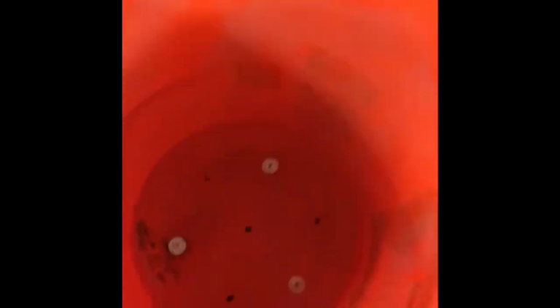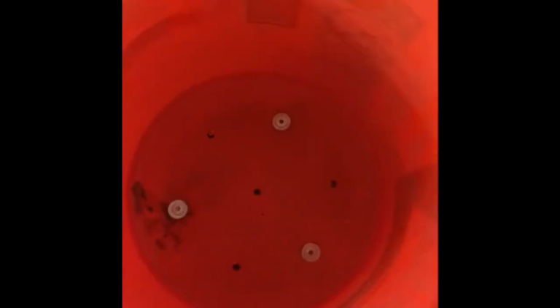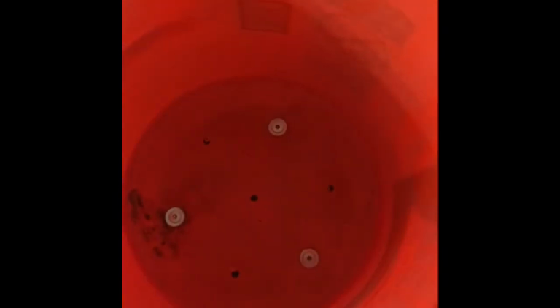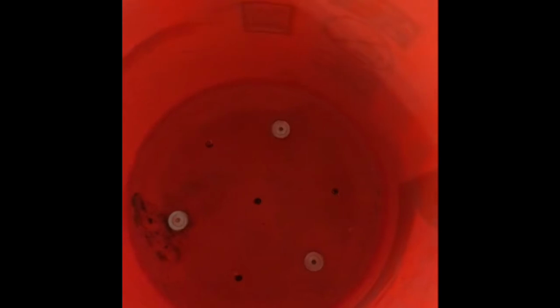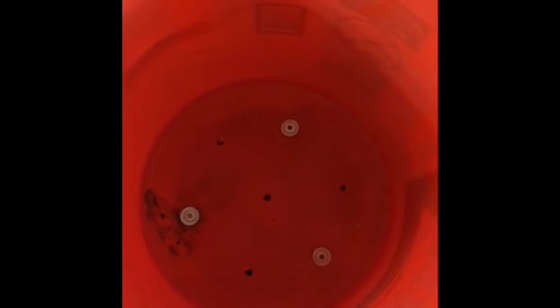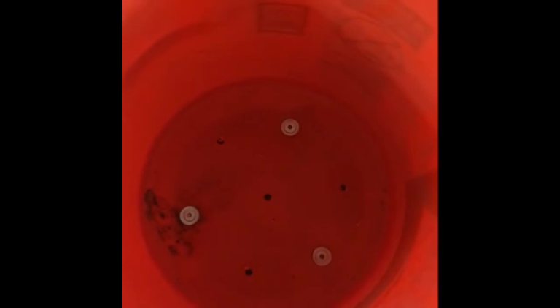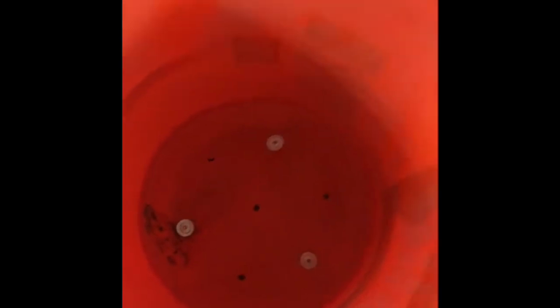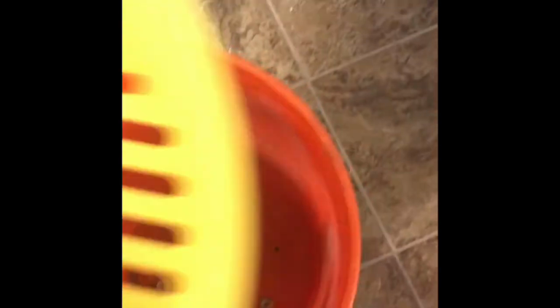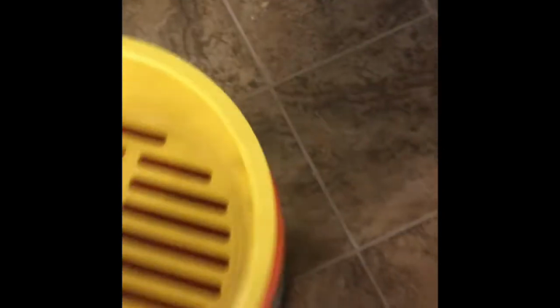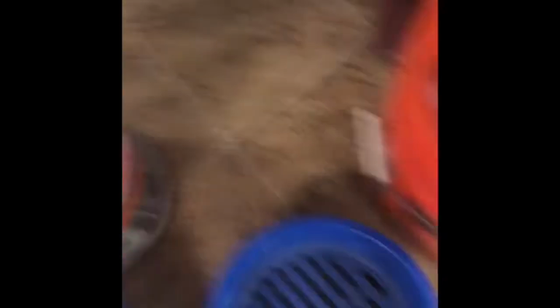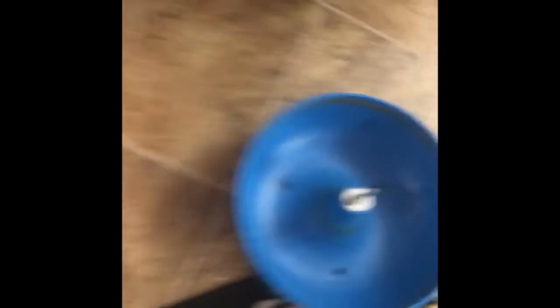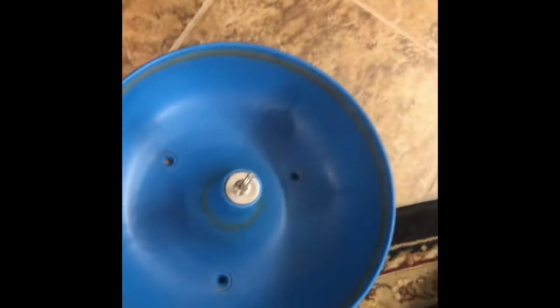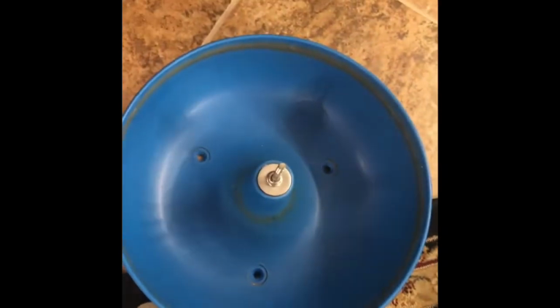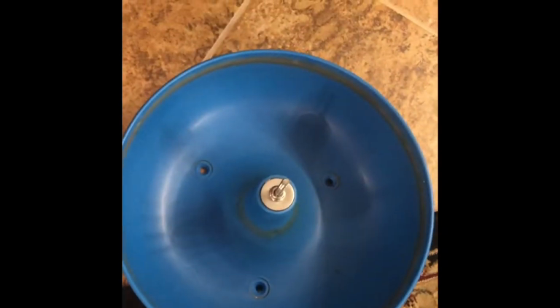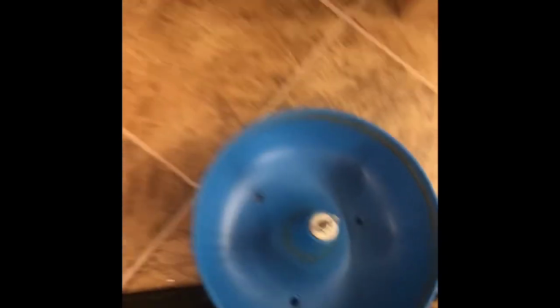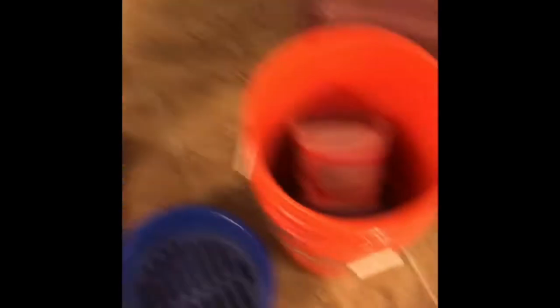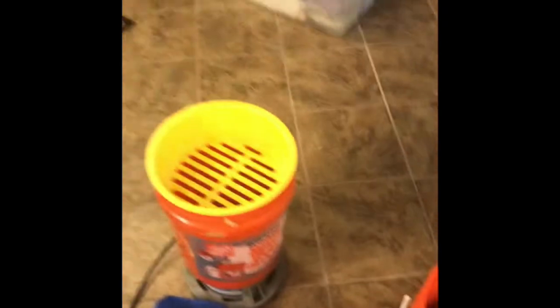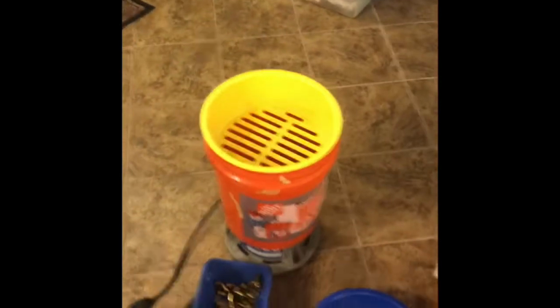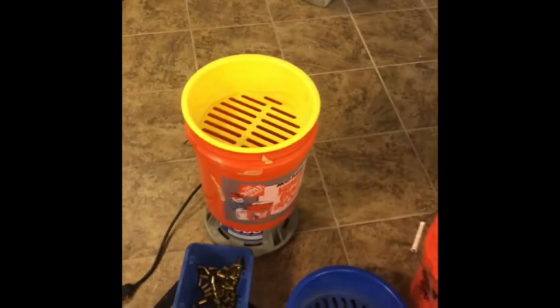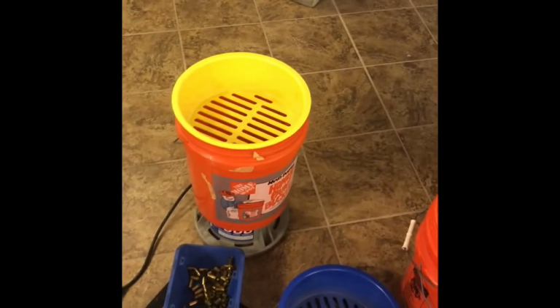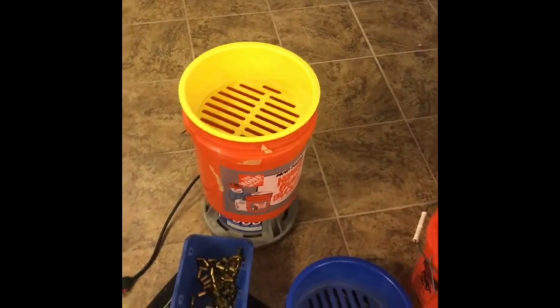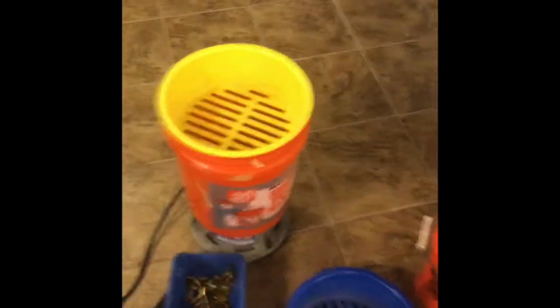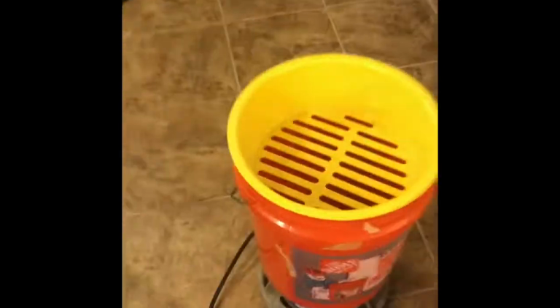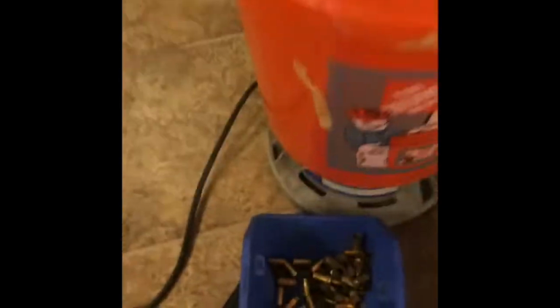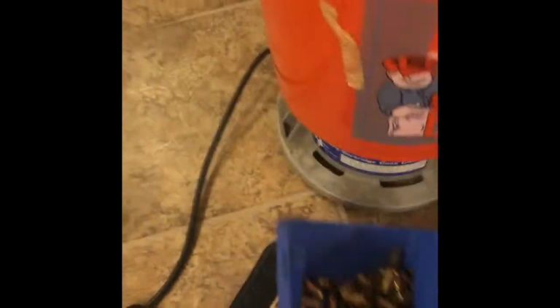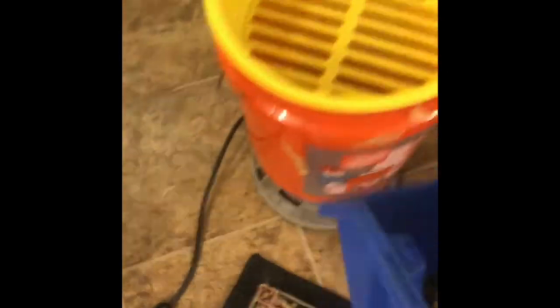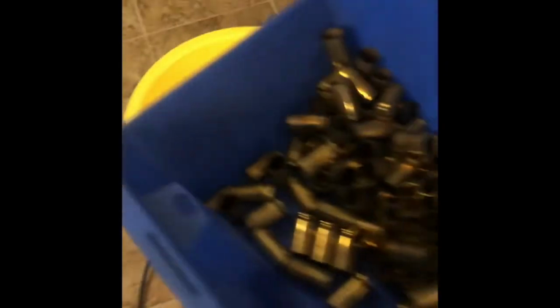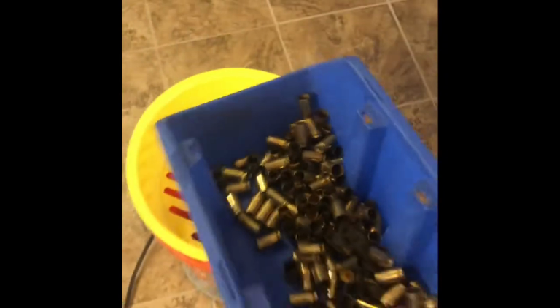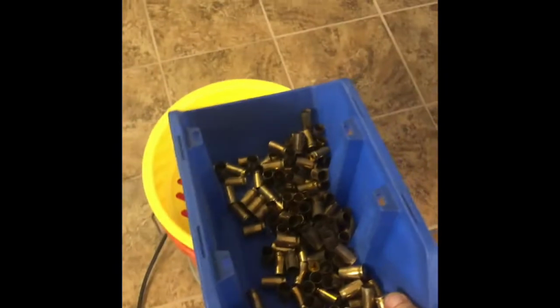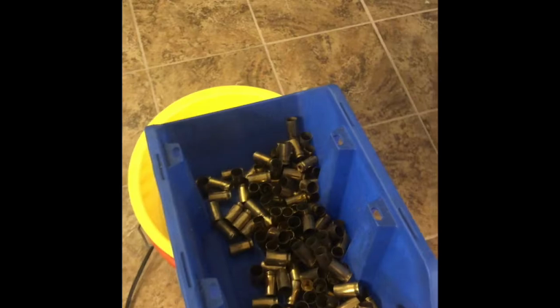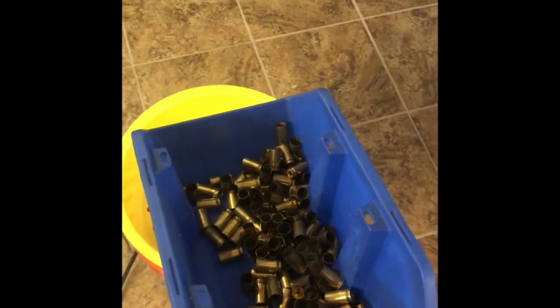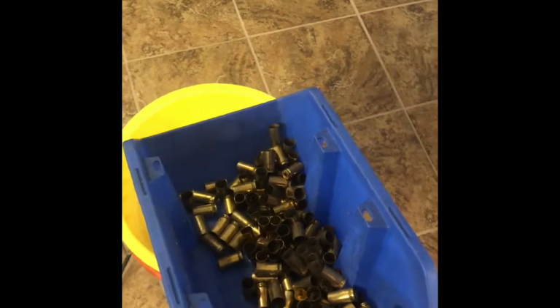Bolted that puppy to the actual brass sorter. Took off the holder. Let's see if this works. This is 45-40 and 9mm brass.